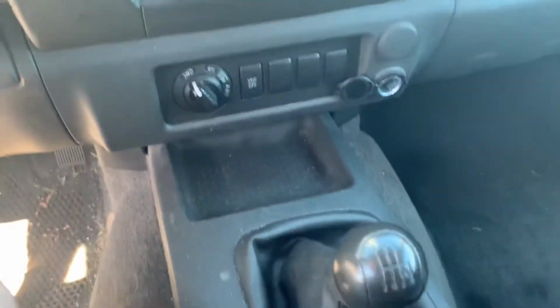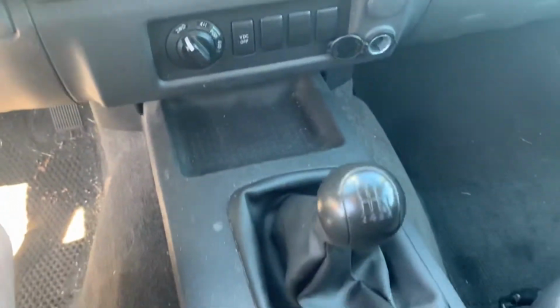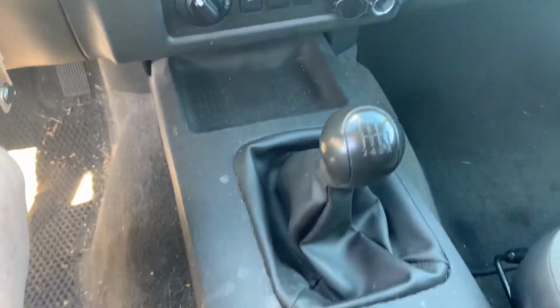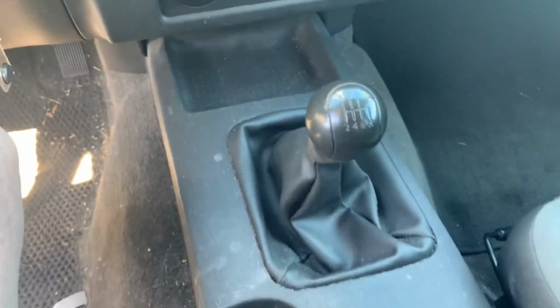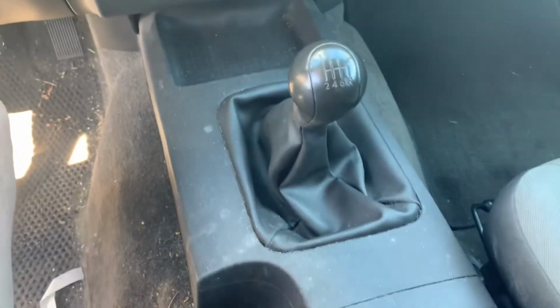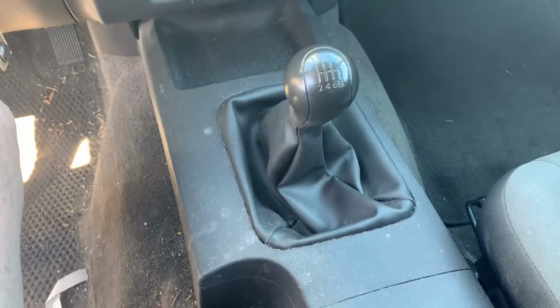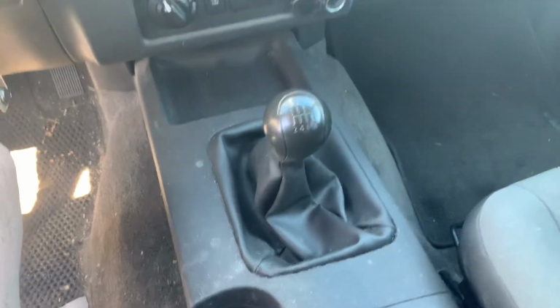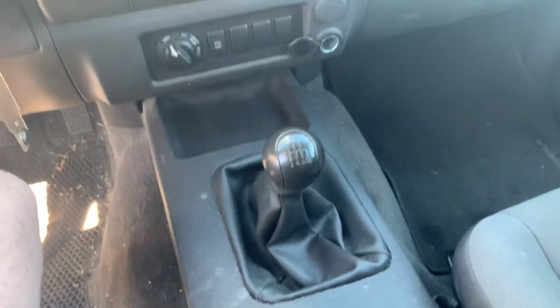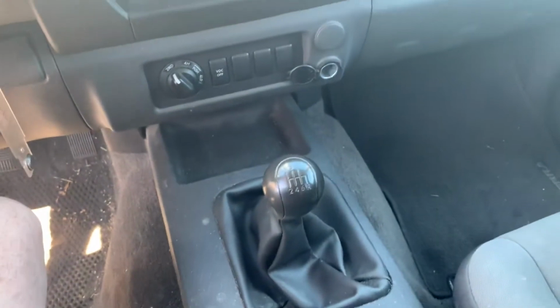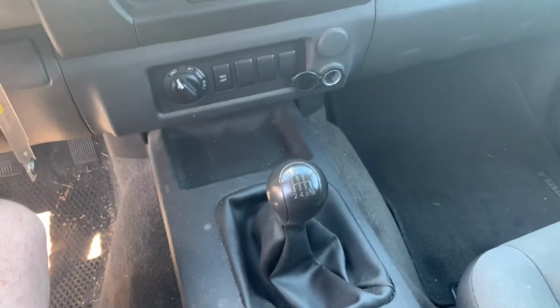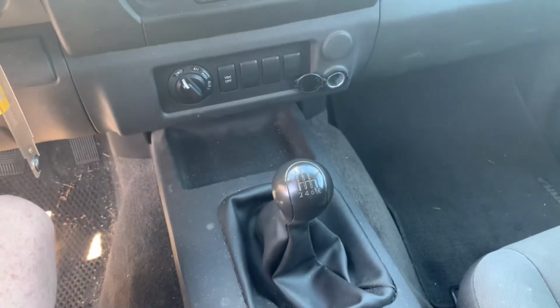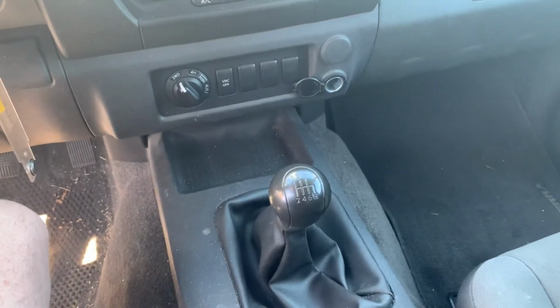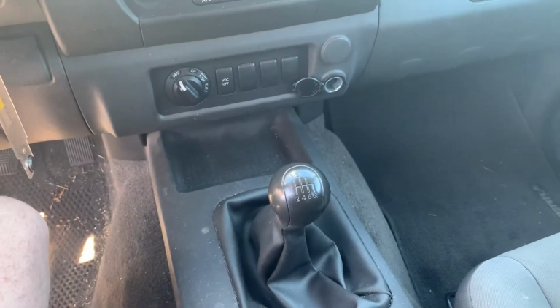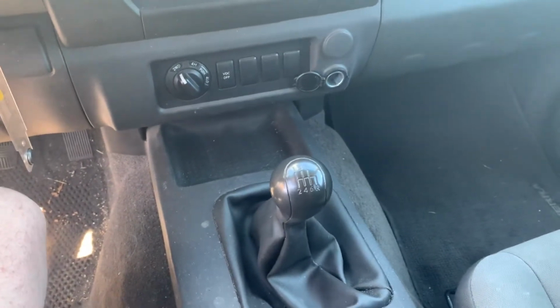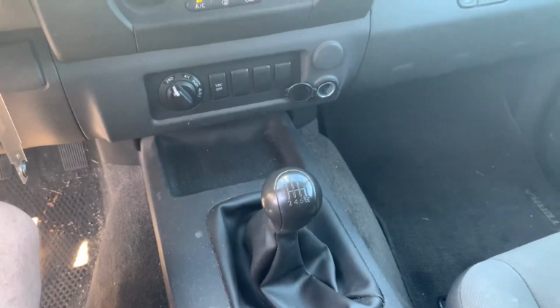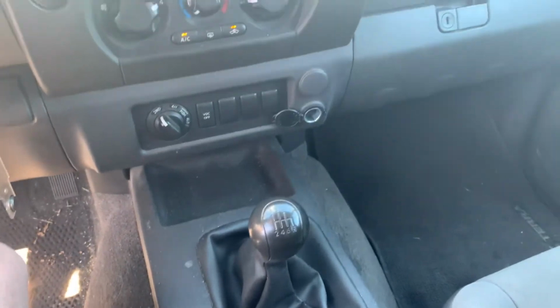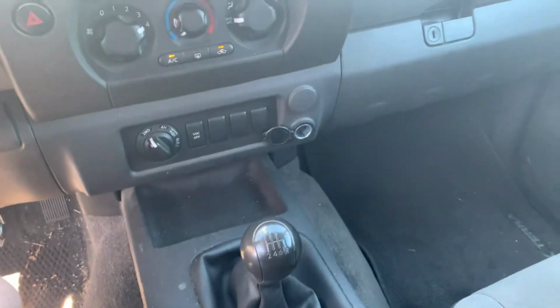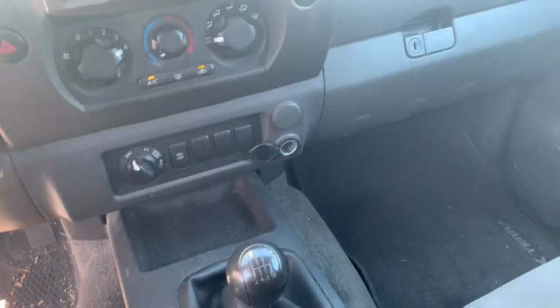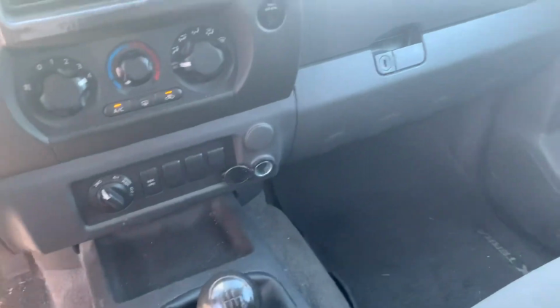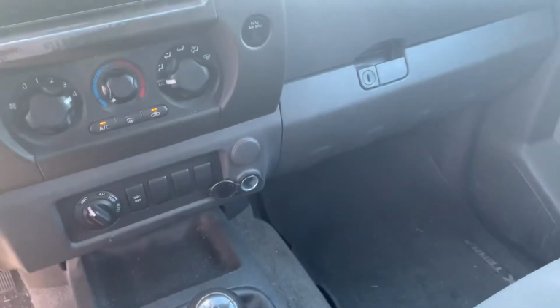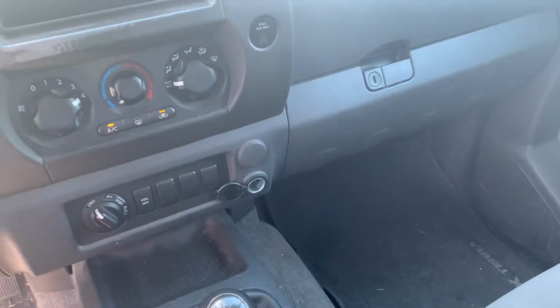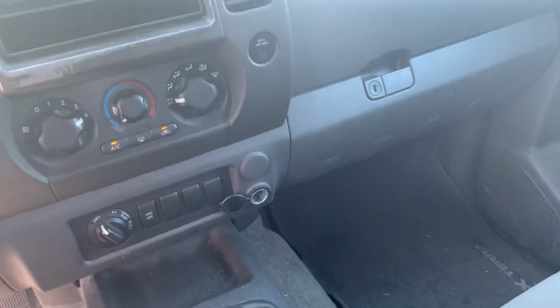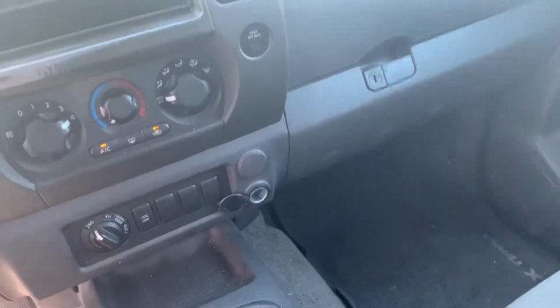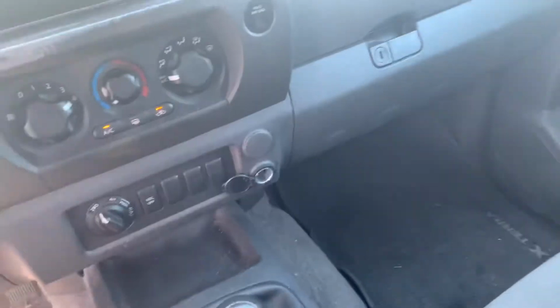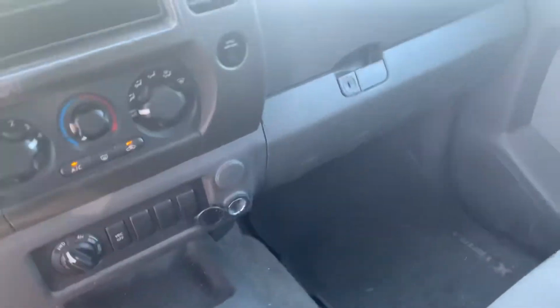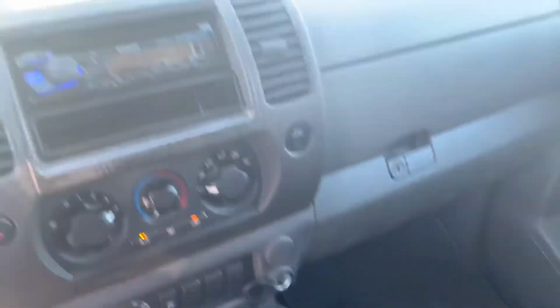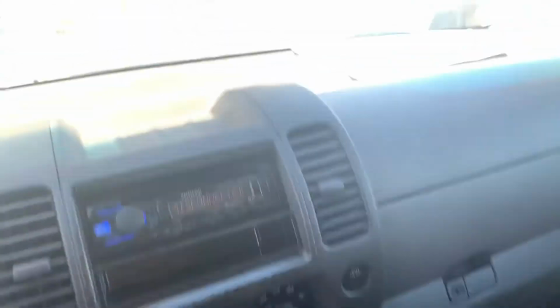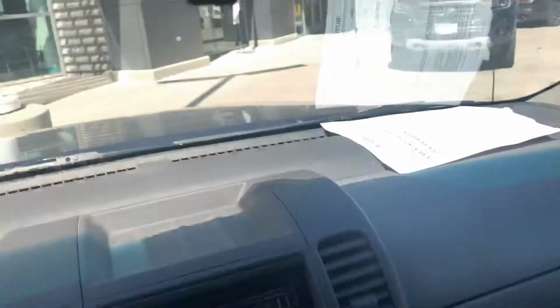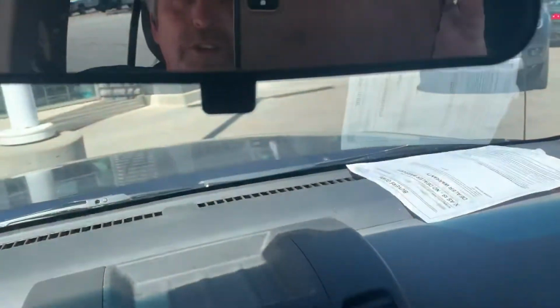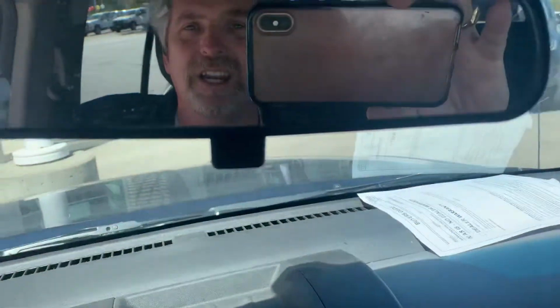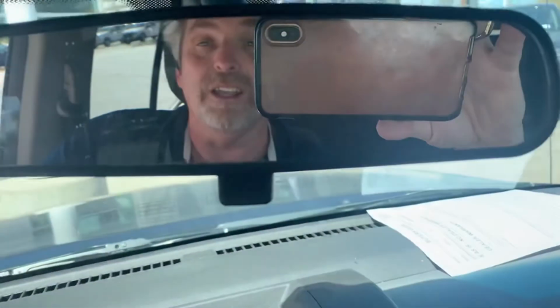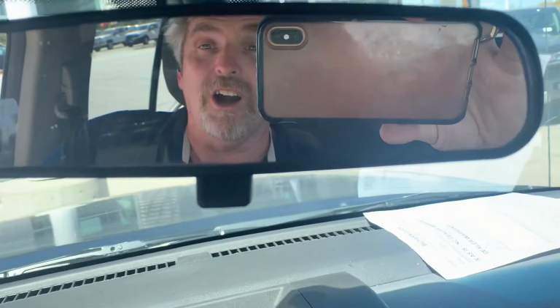Now this is a manual transmission, guys — a lot more interactive, a lot more fun driving. Got any questions on this particular vehicle or any of the other ones you might see in my inventory, give me a call.